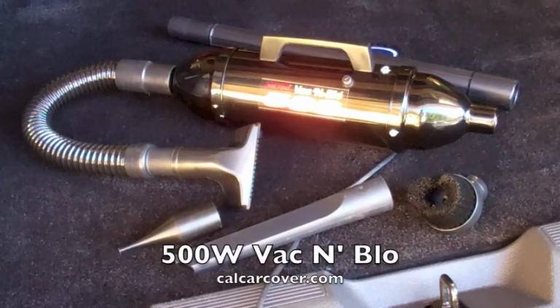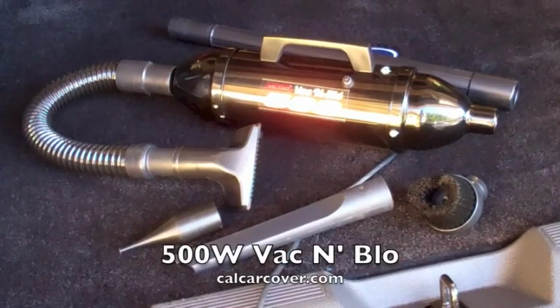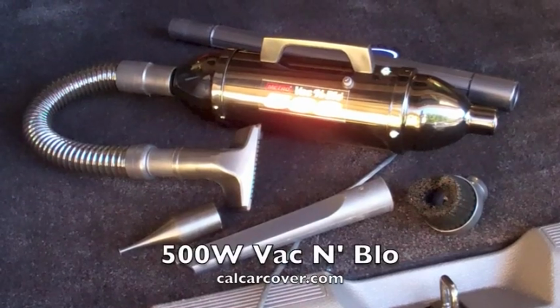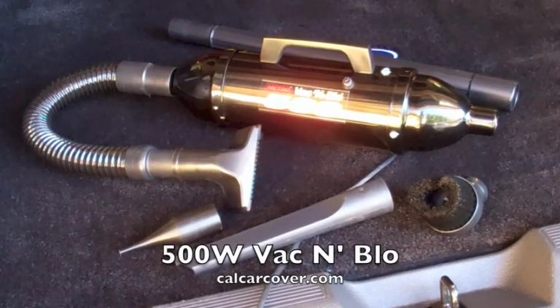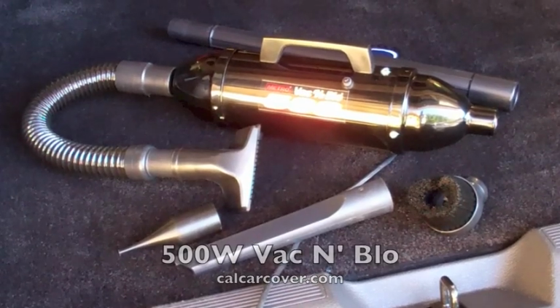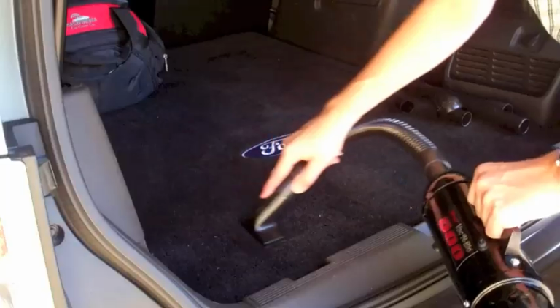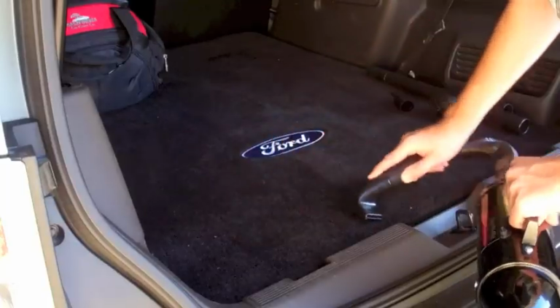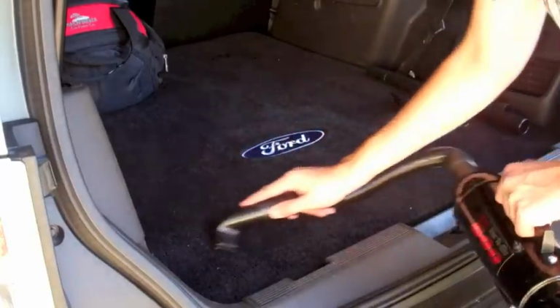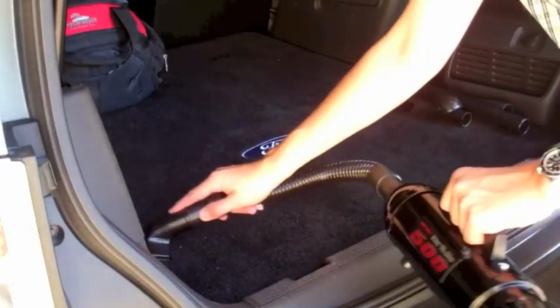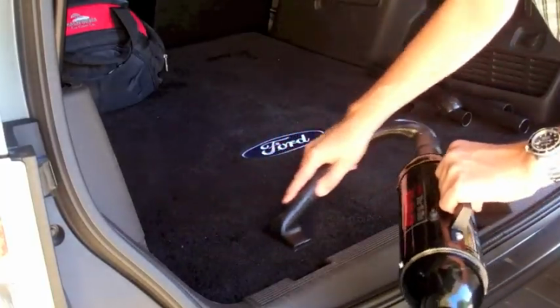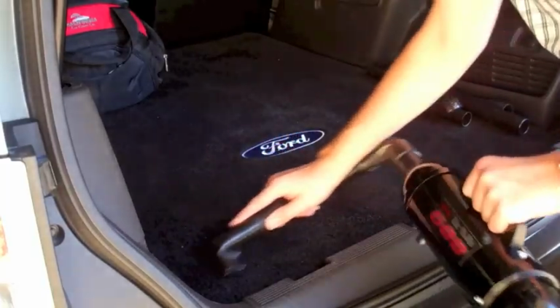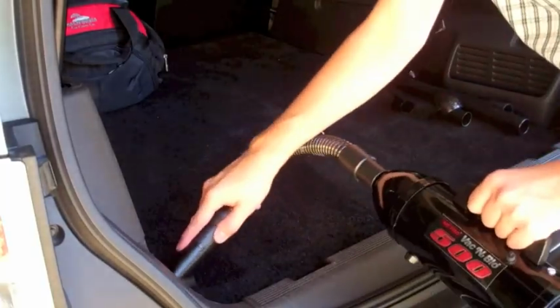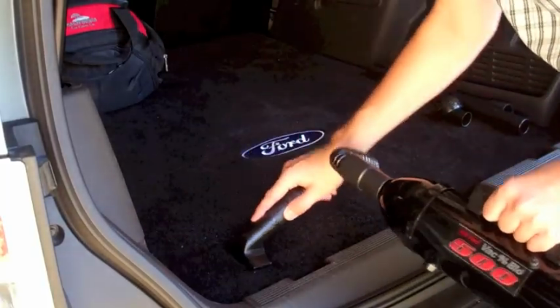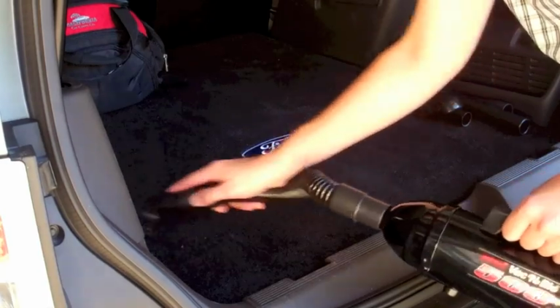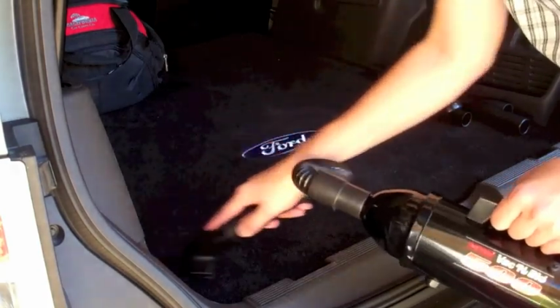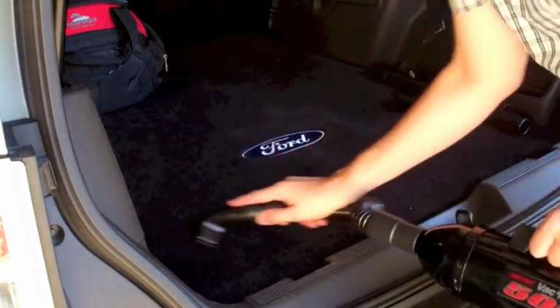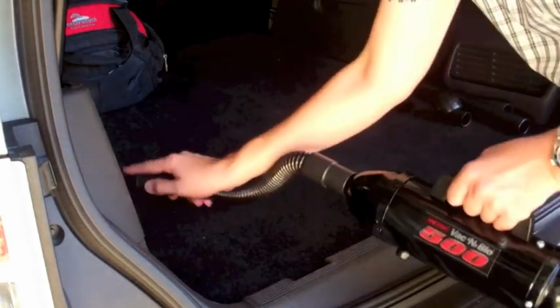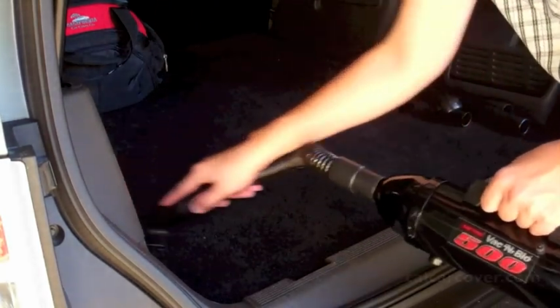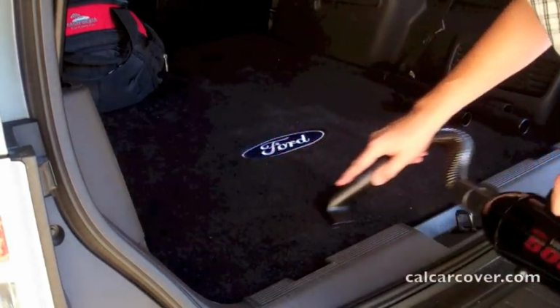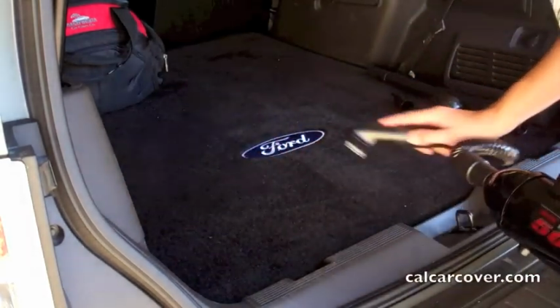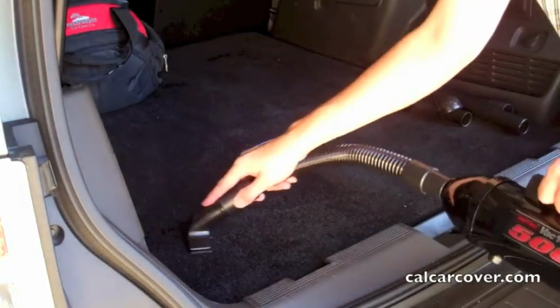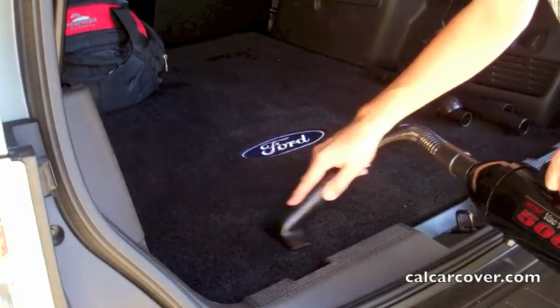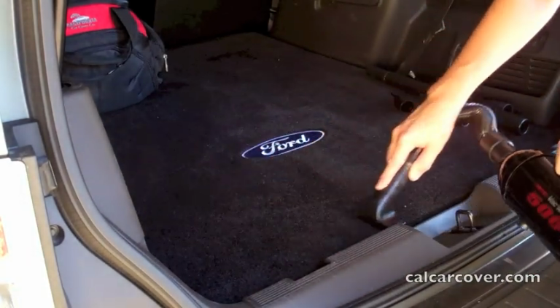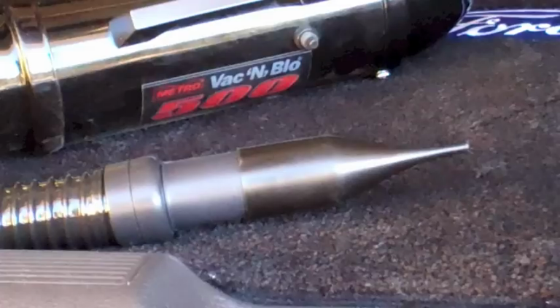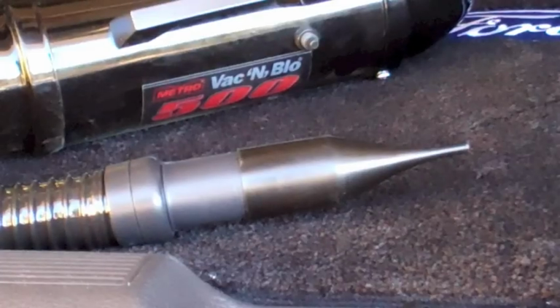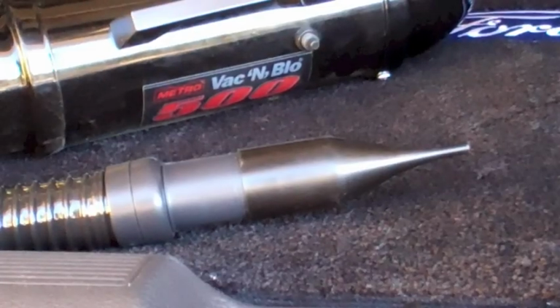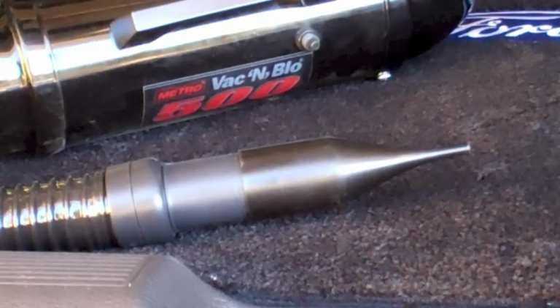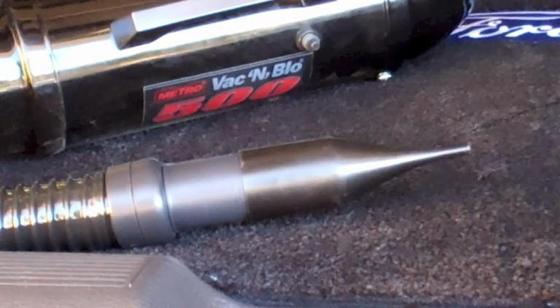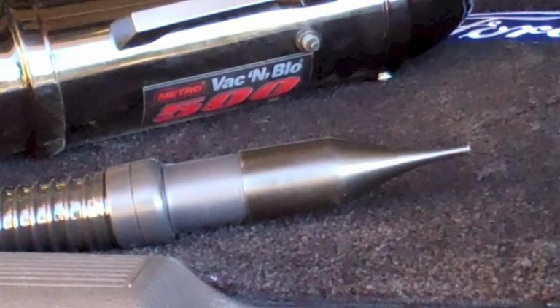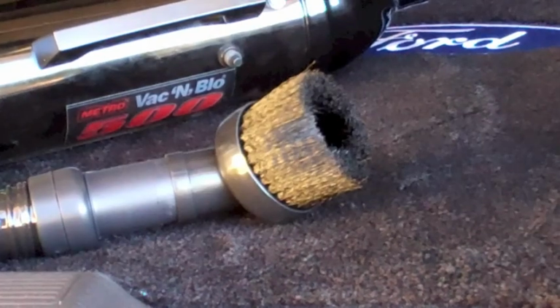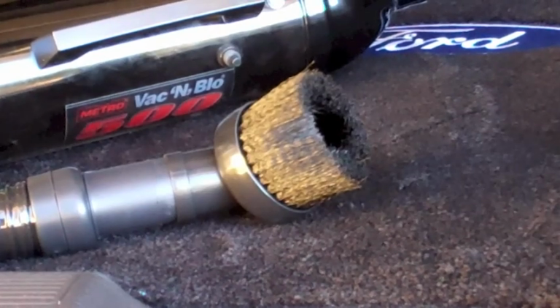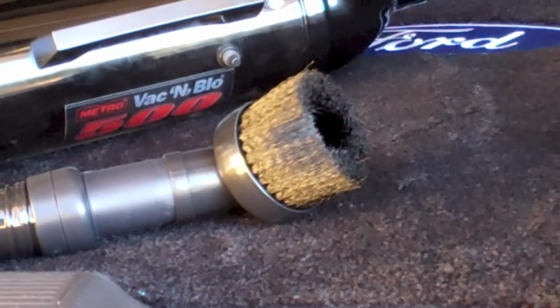The Metro Vac & Blow 500 is pound-for-pound one of the most powerful hand vac and blower combos on the market. It features a powerful 500 watts of power with a state-of-the-art motor that produces some serious suction.